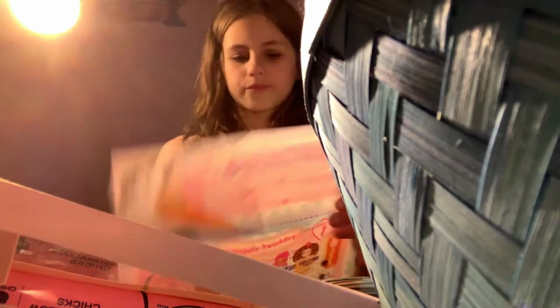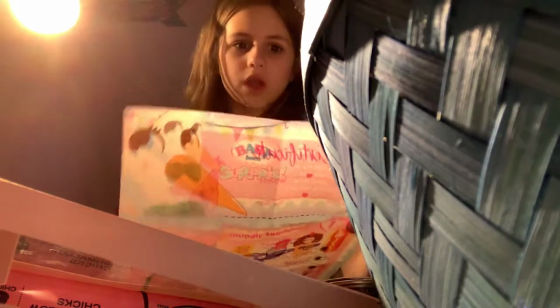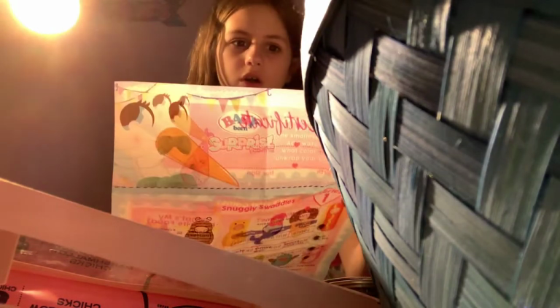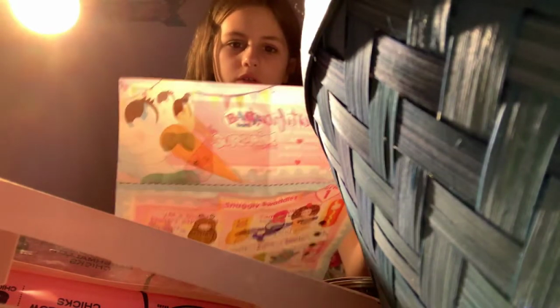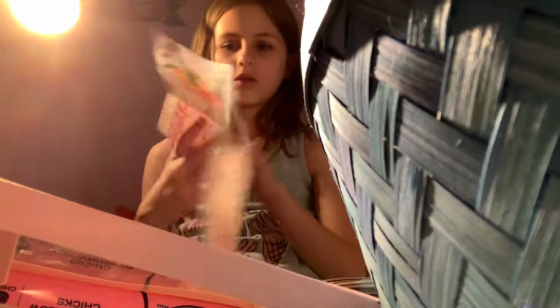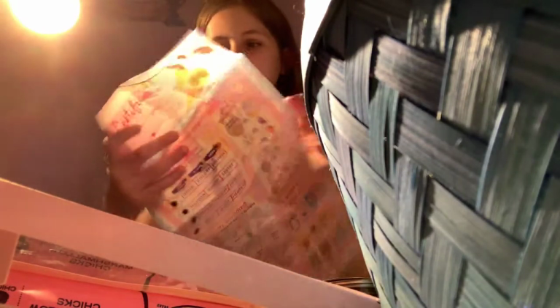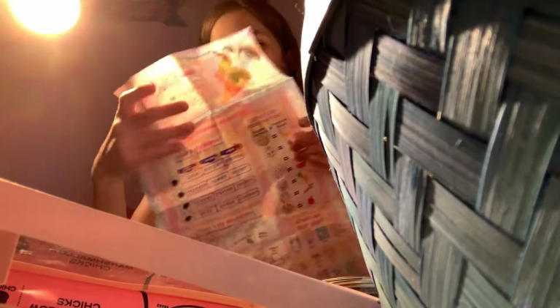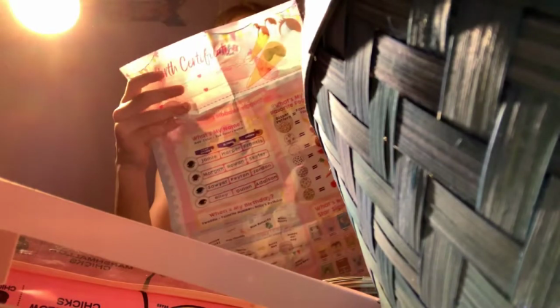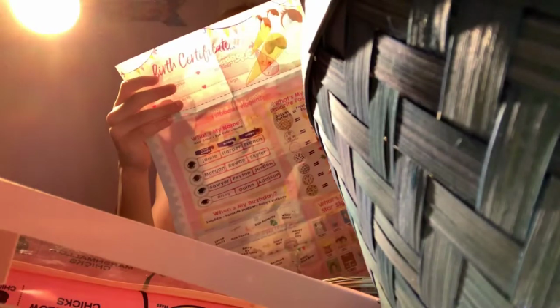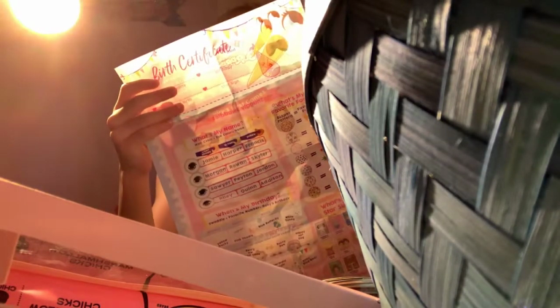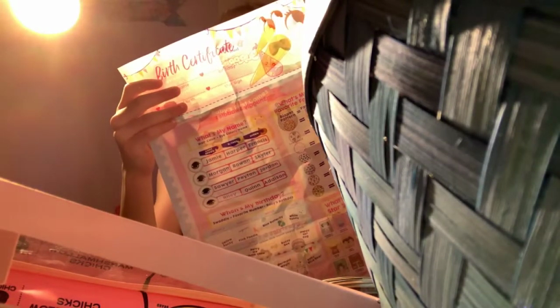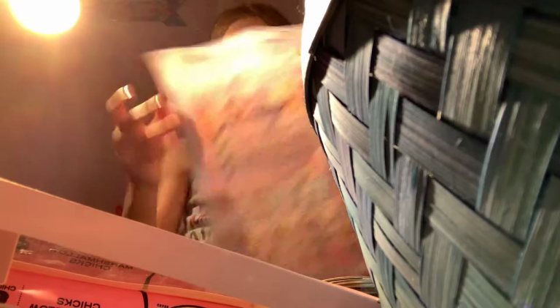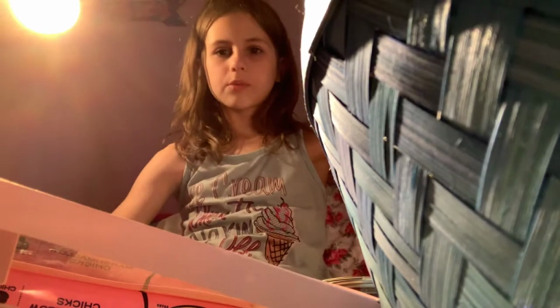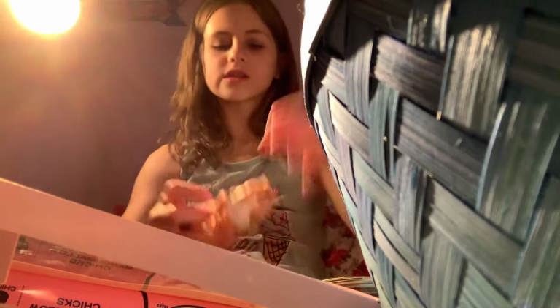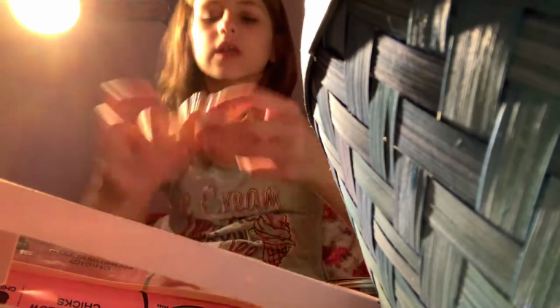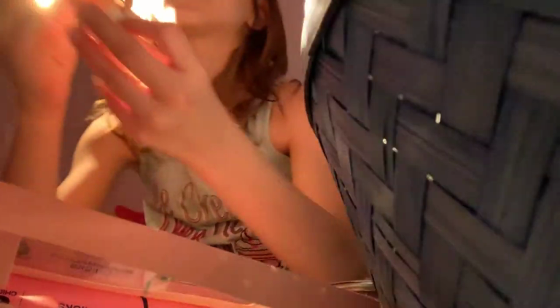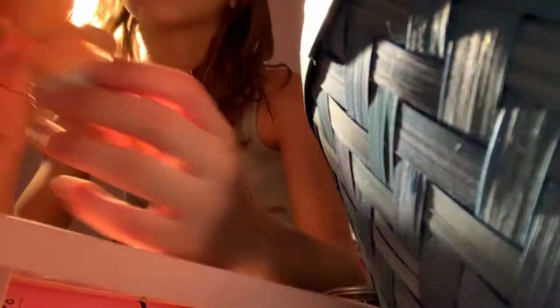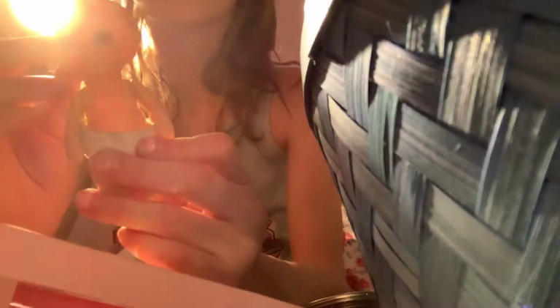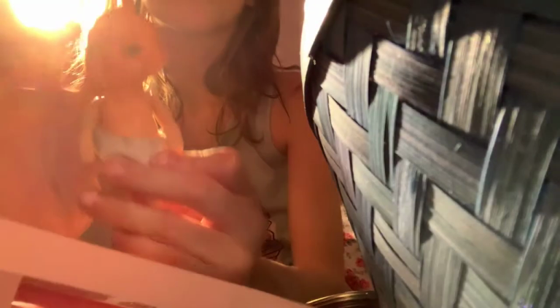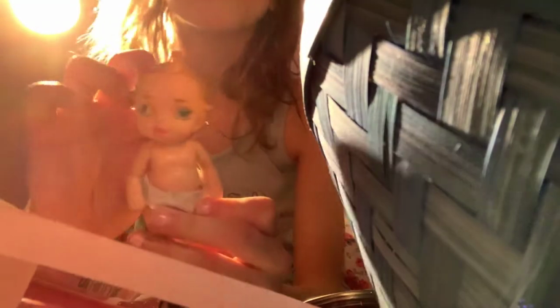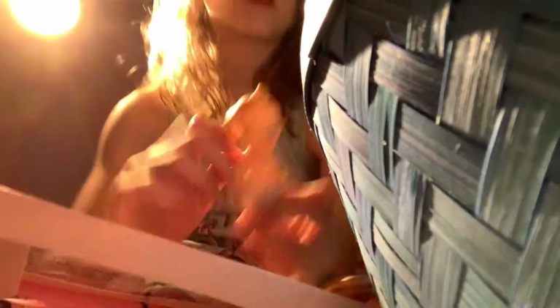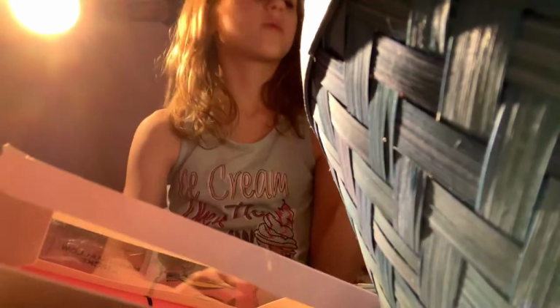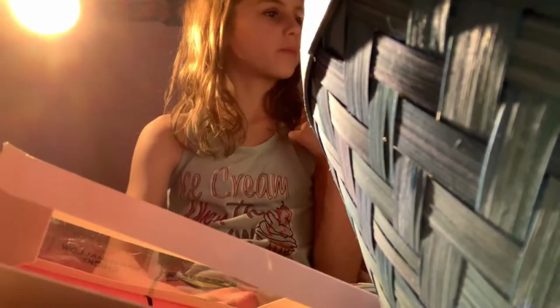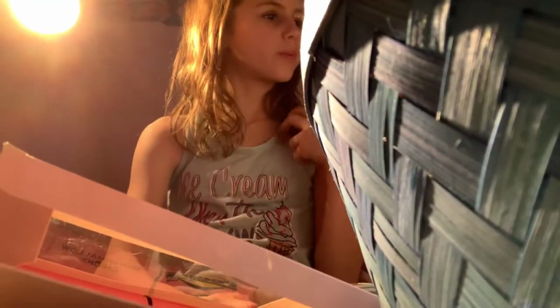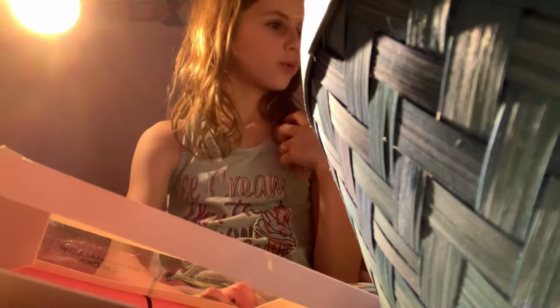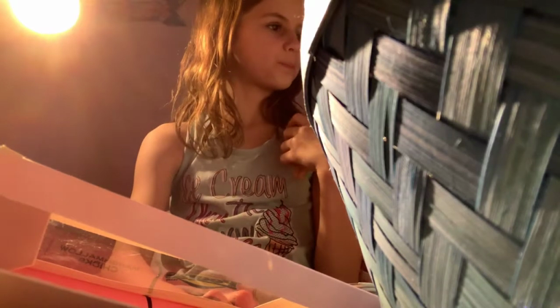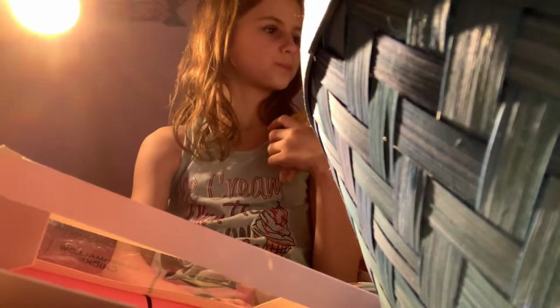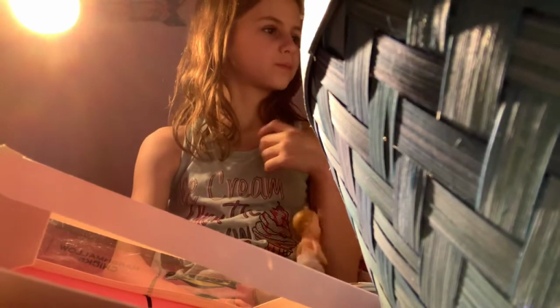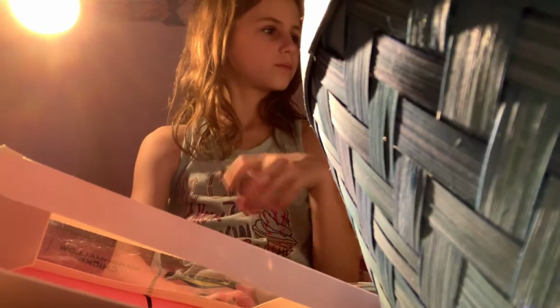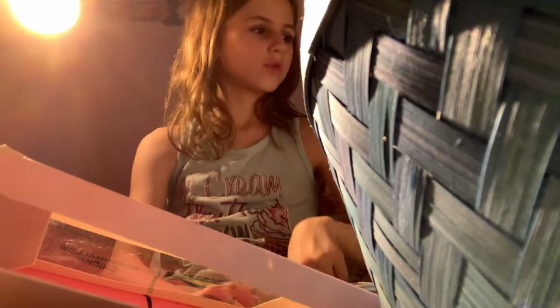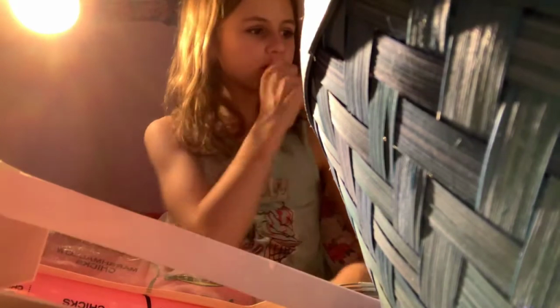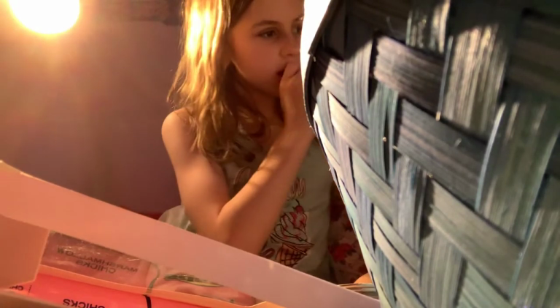They're called a Baby Born Surprise — and it's a little boy, he was a poodle. And this one's really cute.